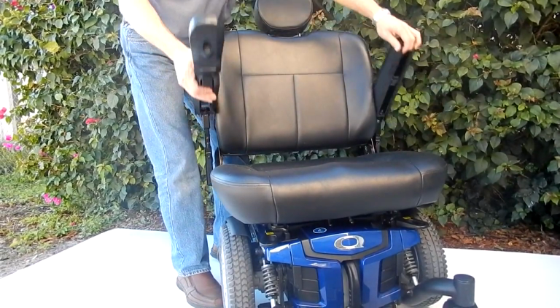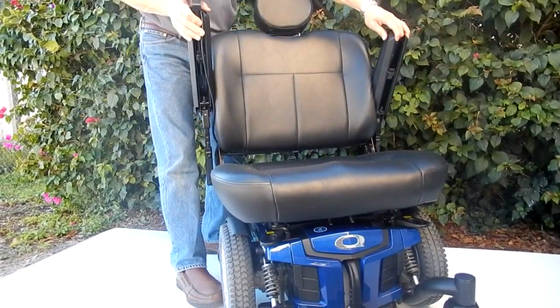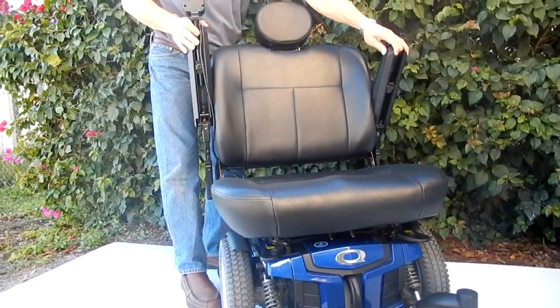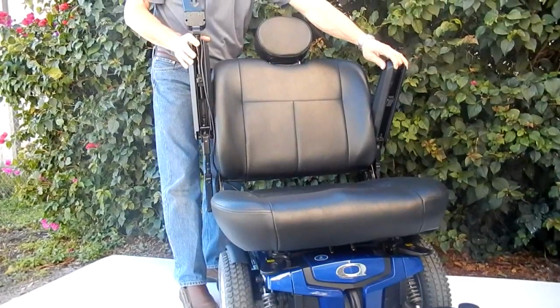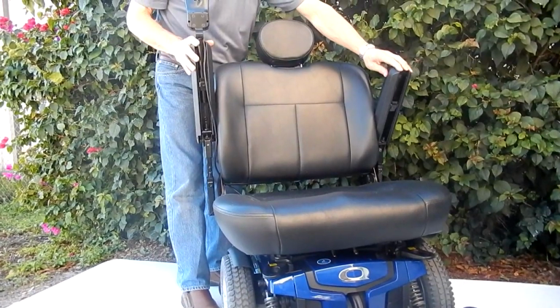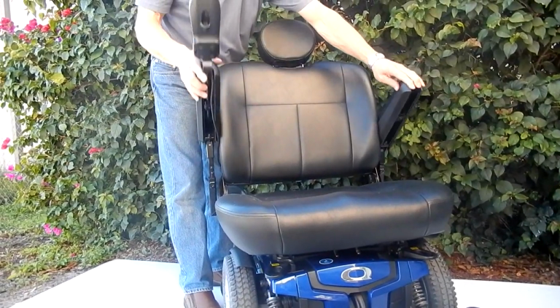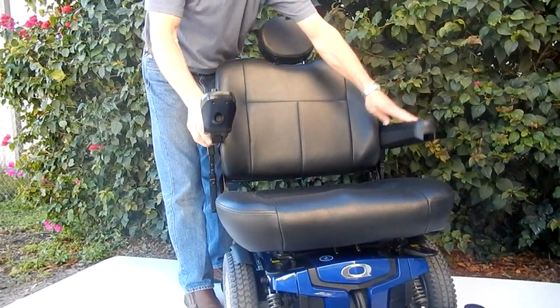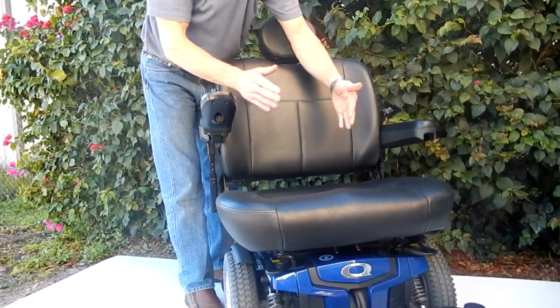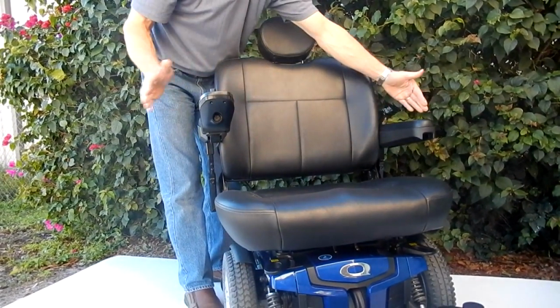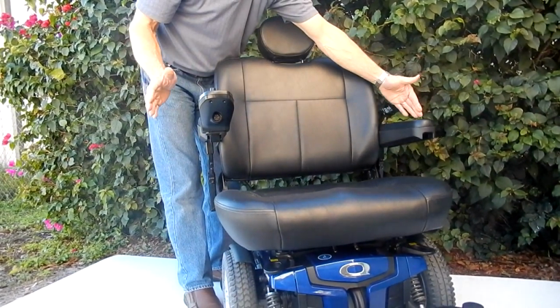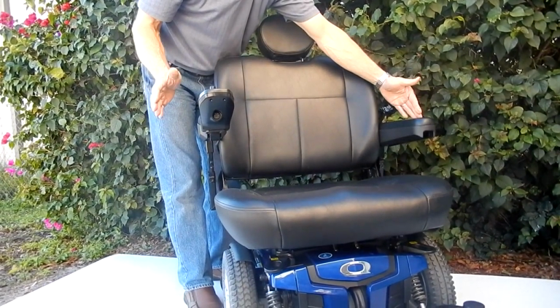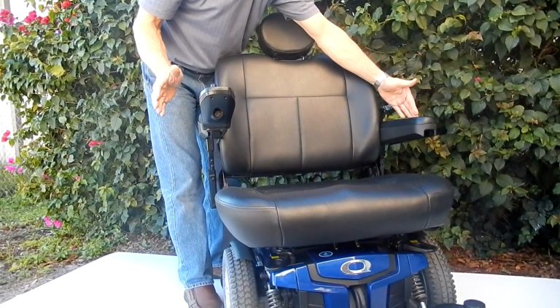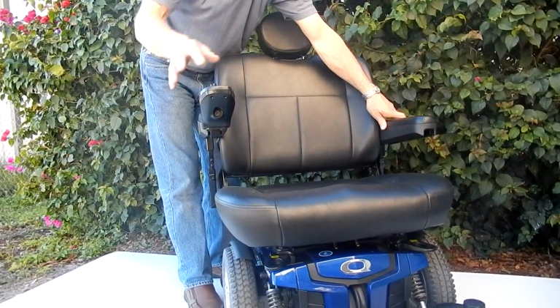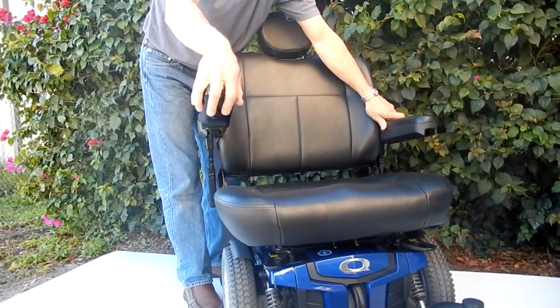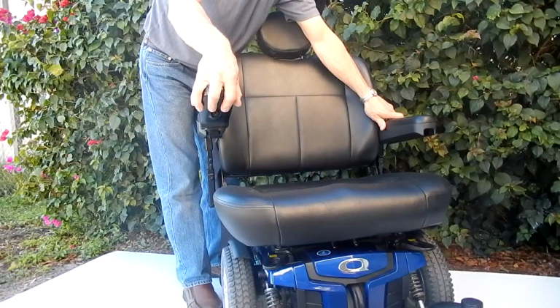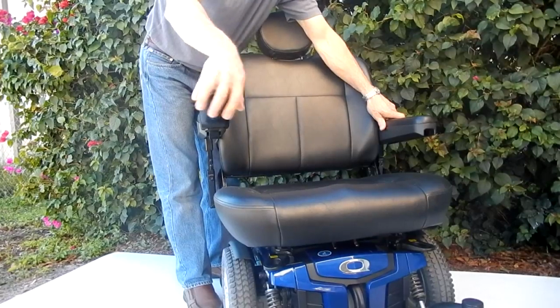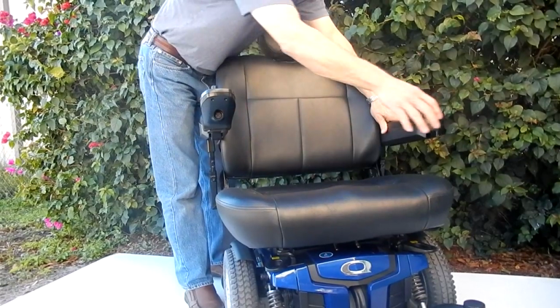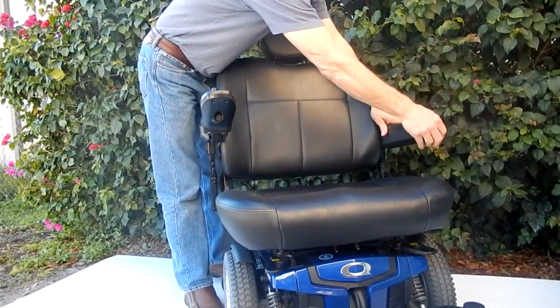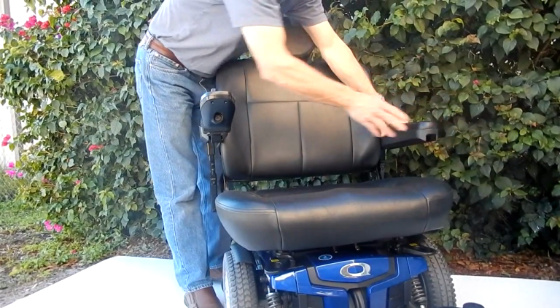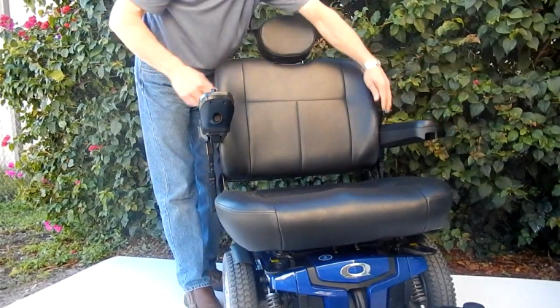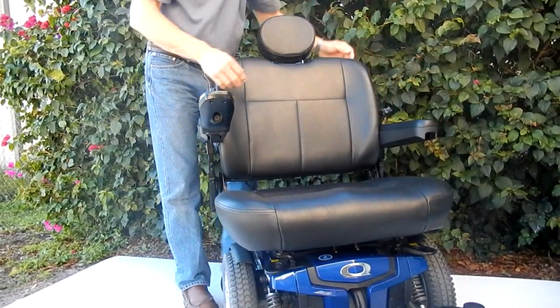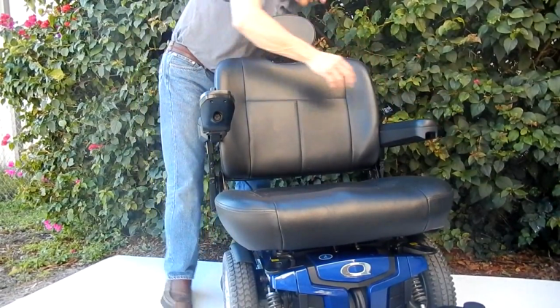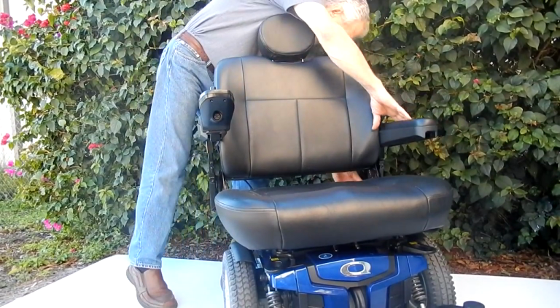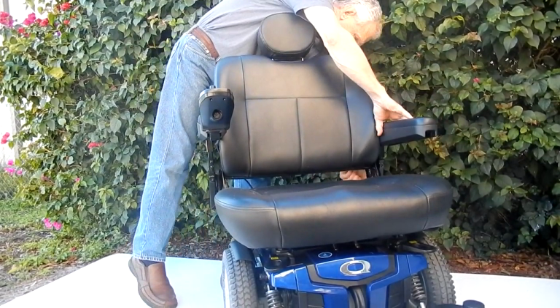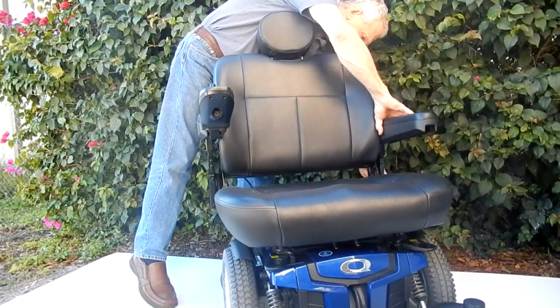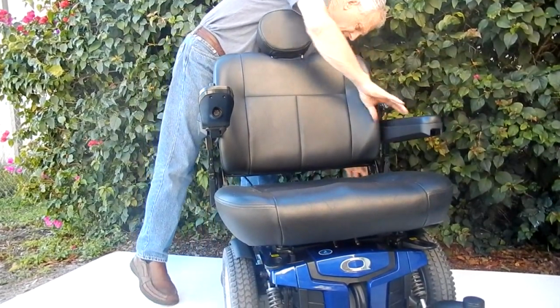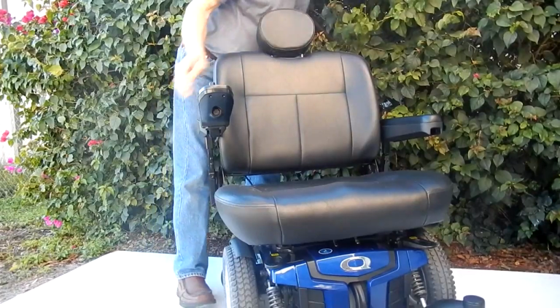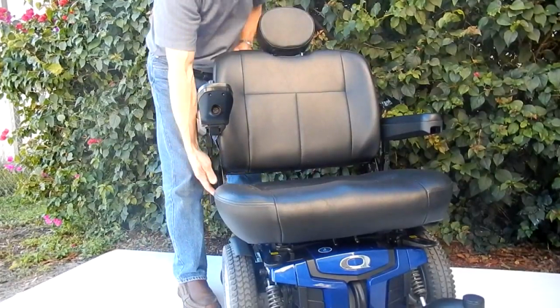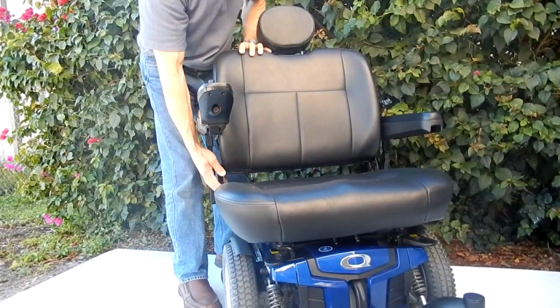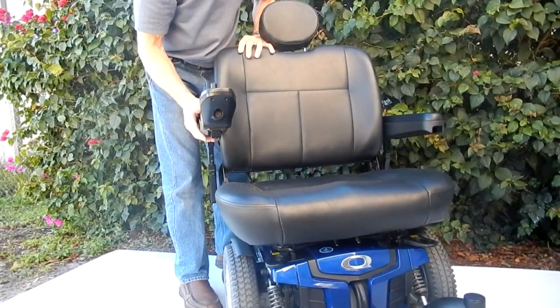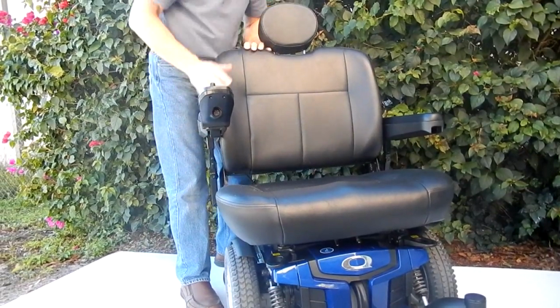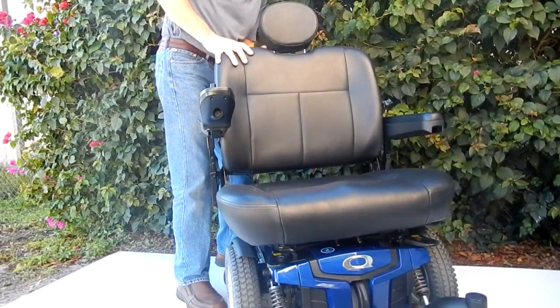The arms do flip up for easy access. They do go out if you need more width. The joystick can go from the right to the left. The back of the seat is adjustable and it does flip down.